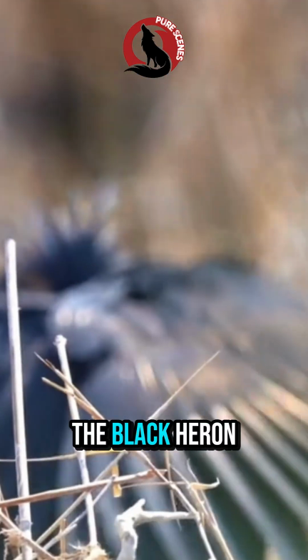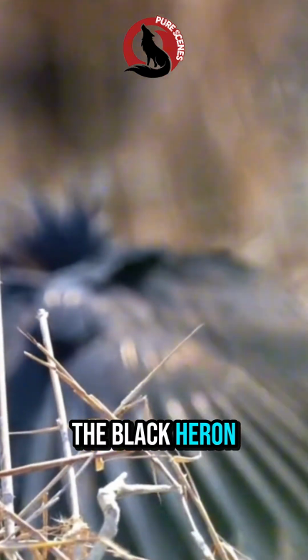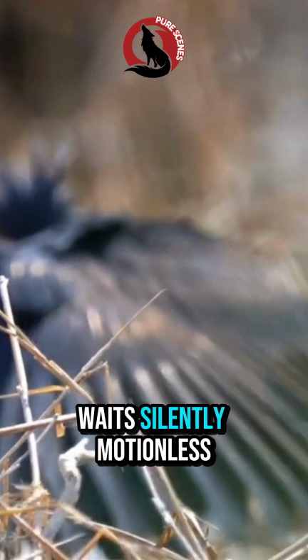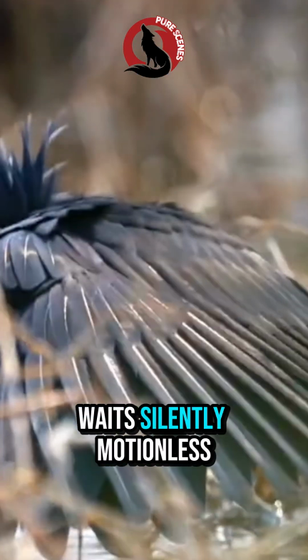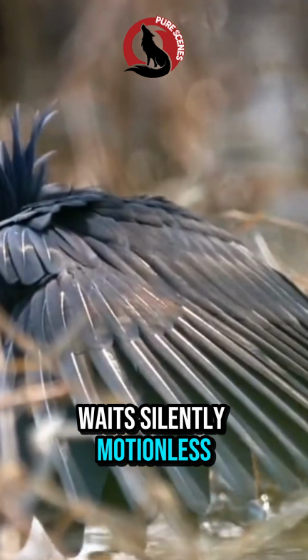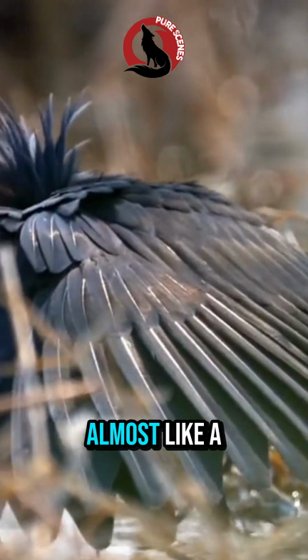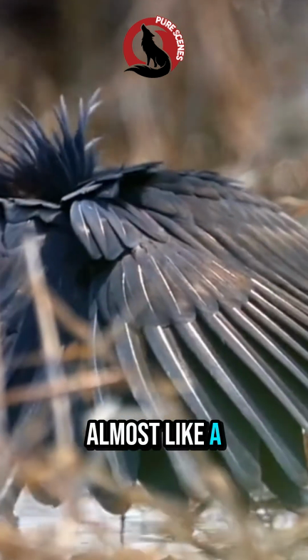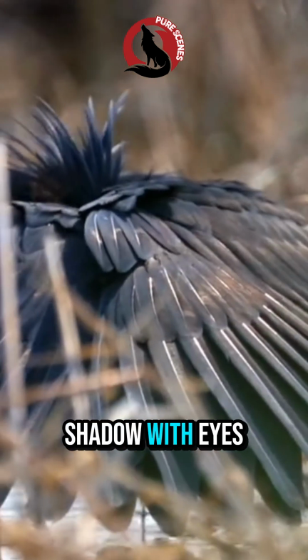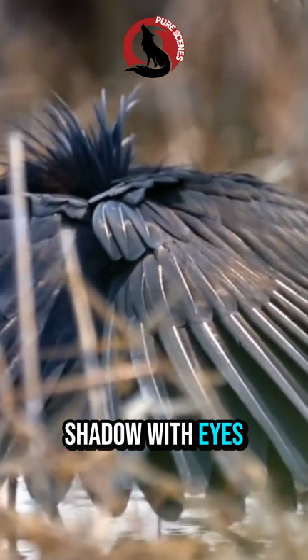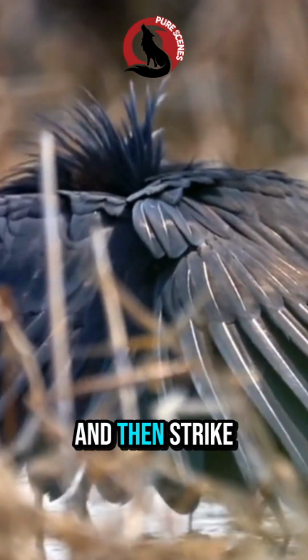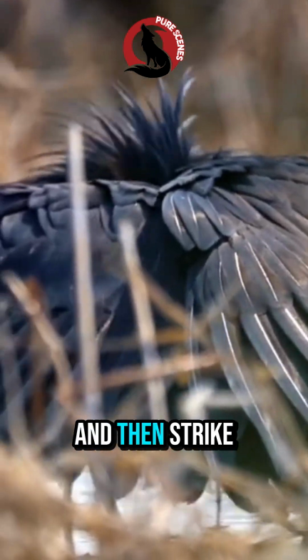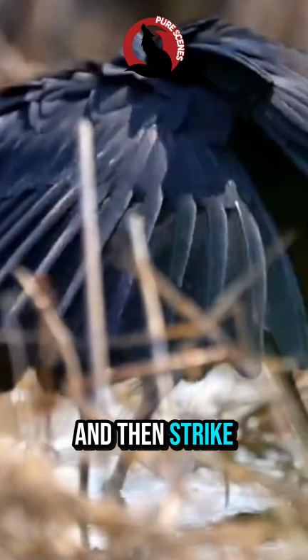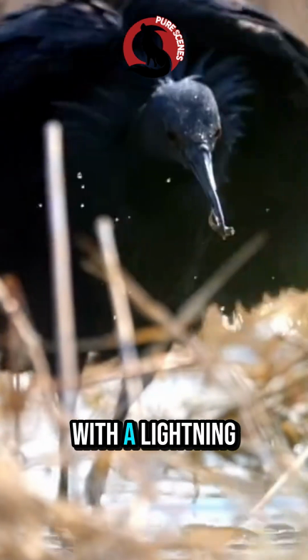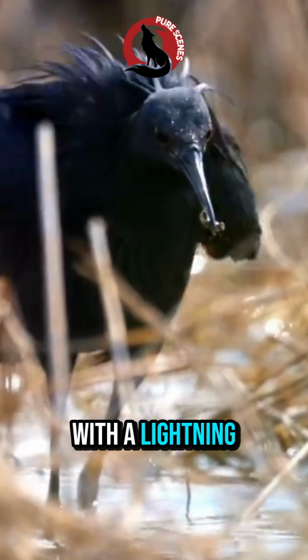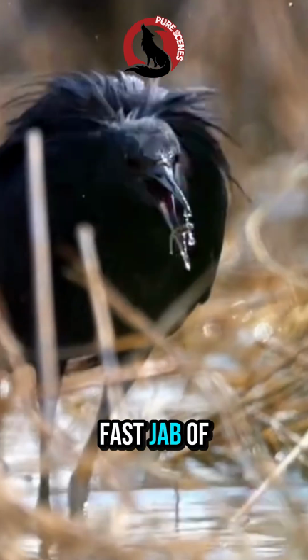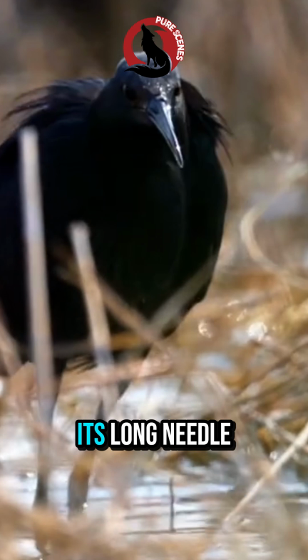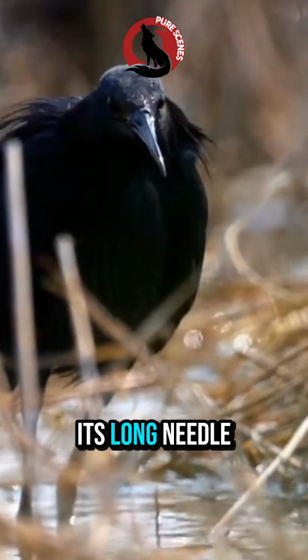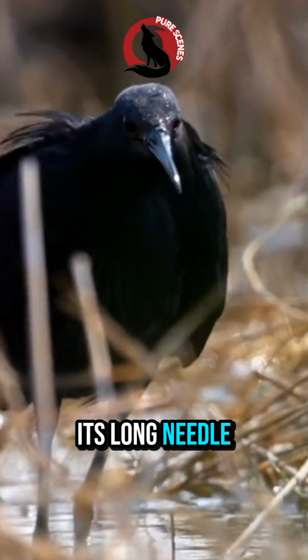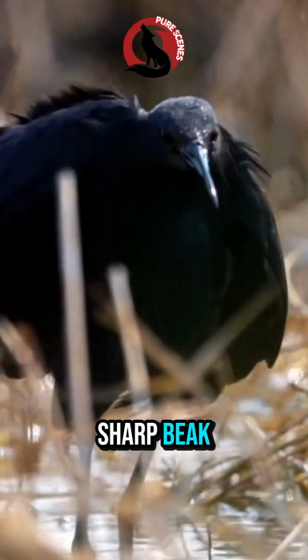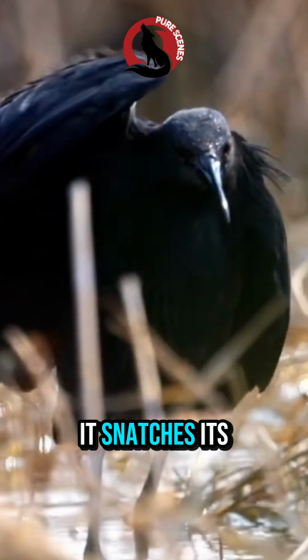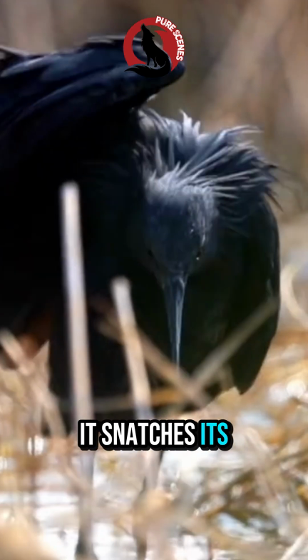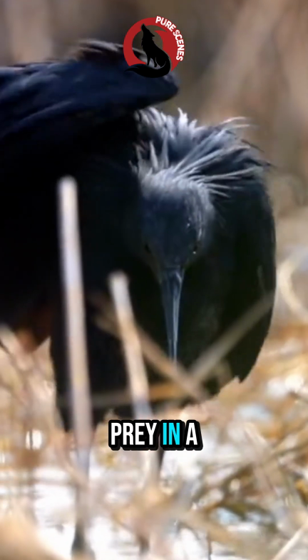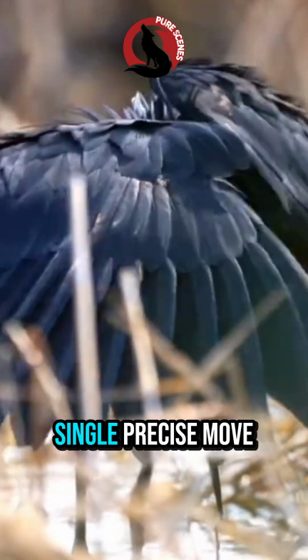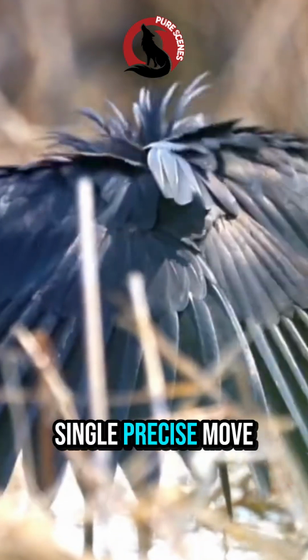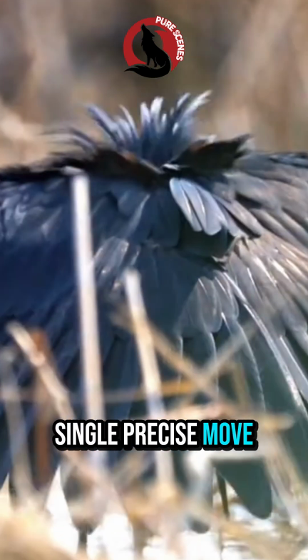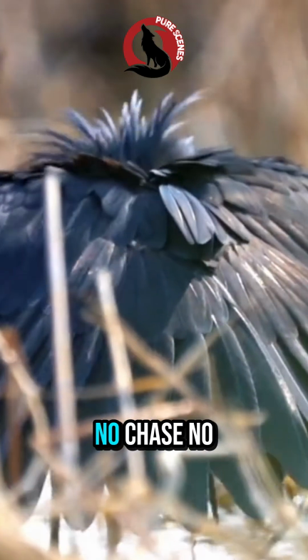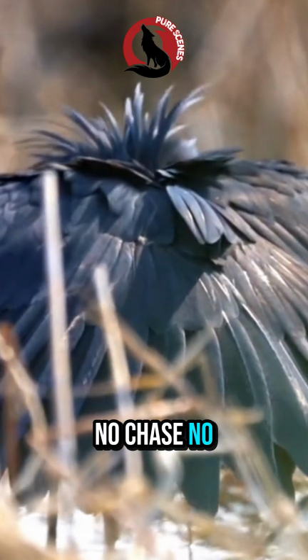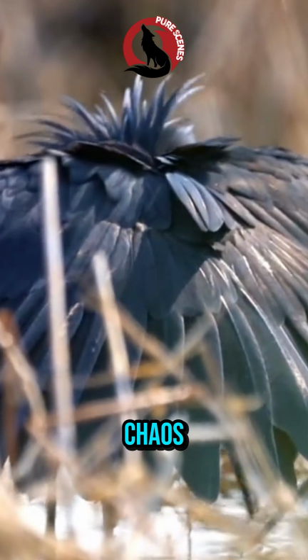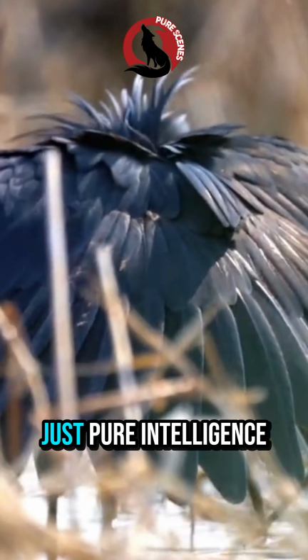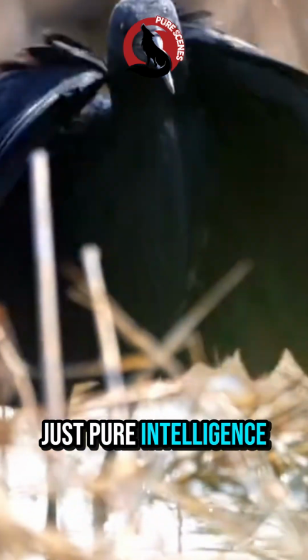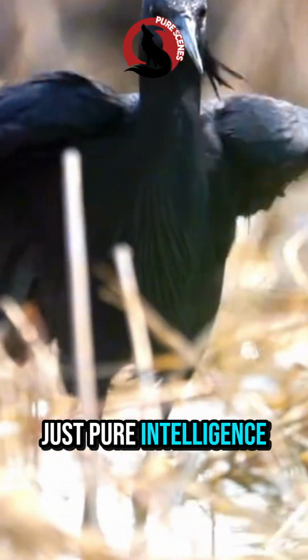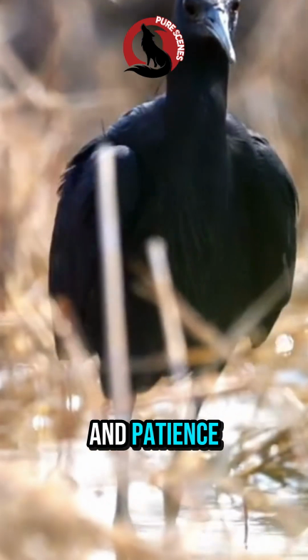The Black Heron waits silently, motionless, almost like a shadow with eyes. And then, strike. With a lightning-fast jab of its long, needle-sharp beak, it snatches its prey in a single precise move. No chase, no chaos. Just pure intelligence and patience.